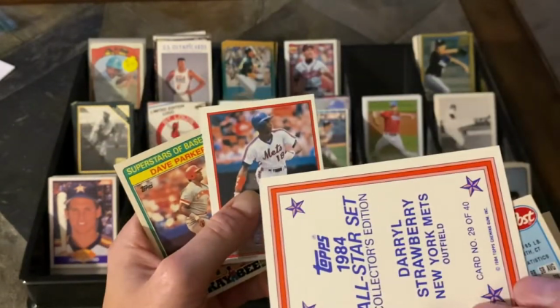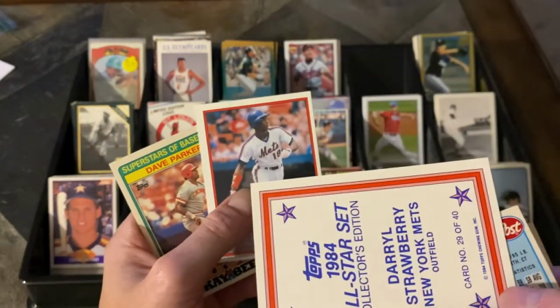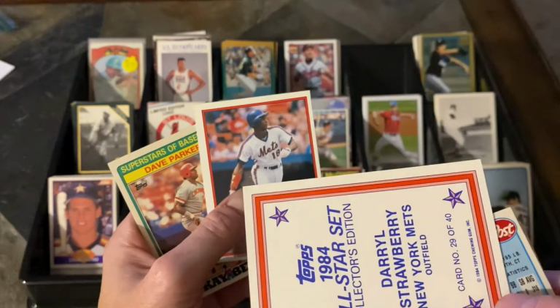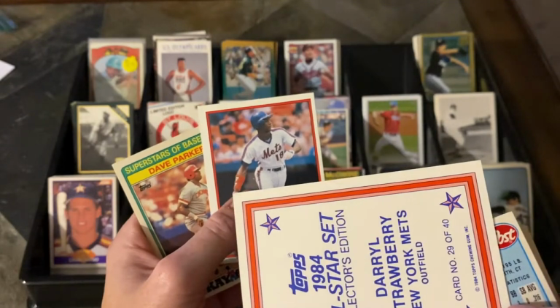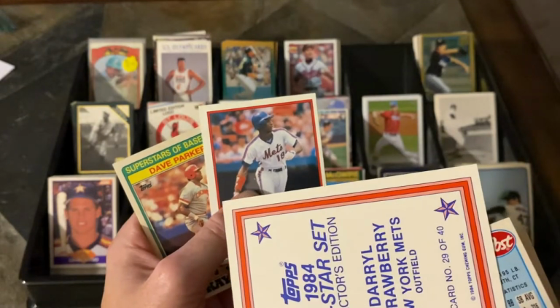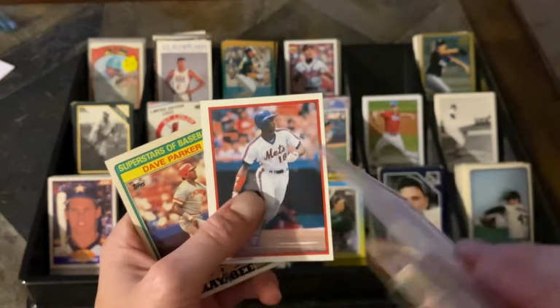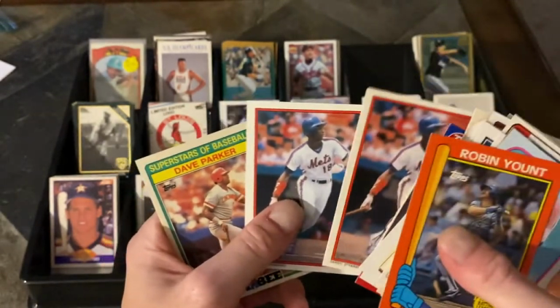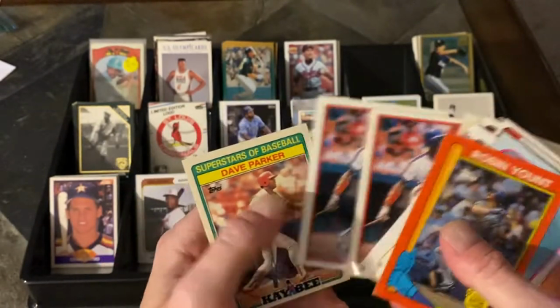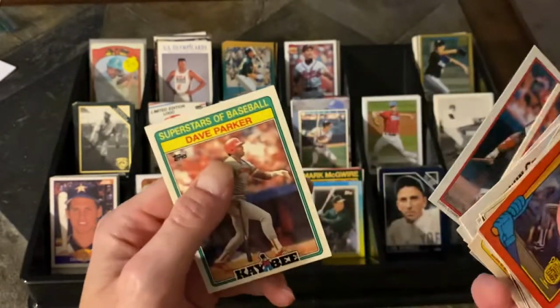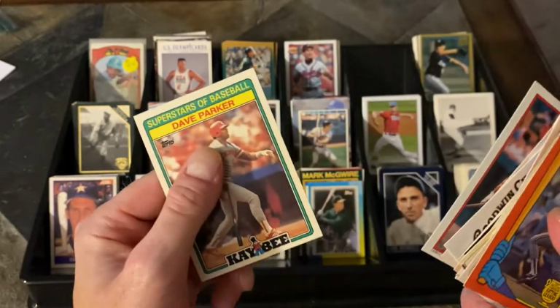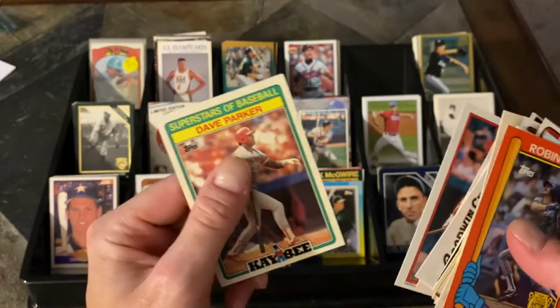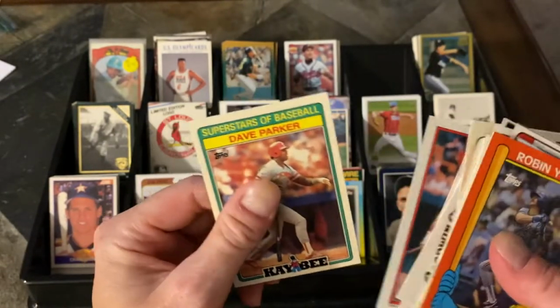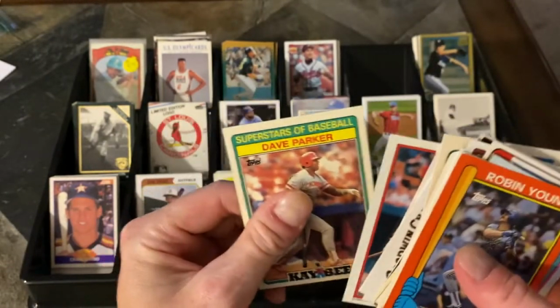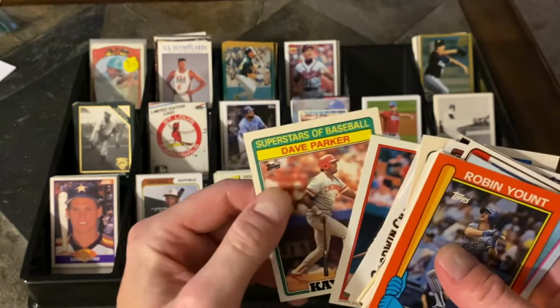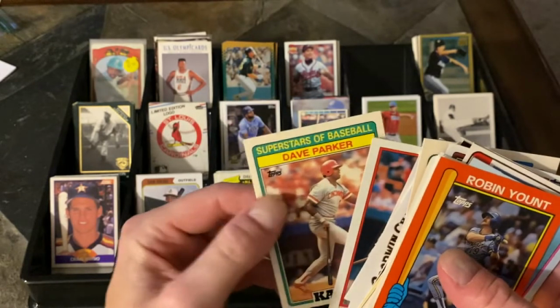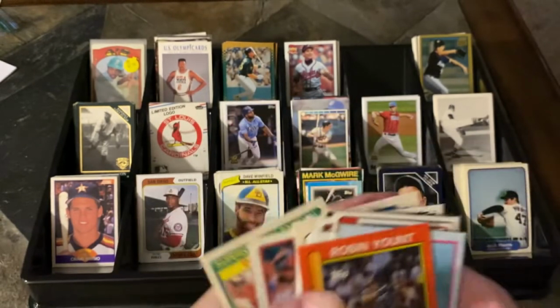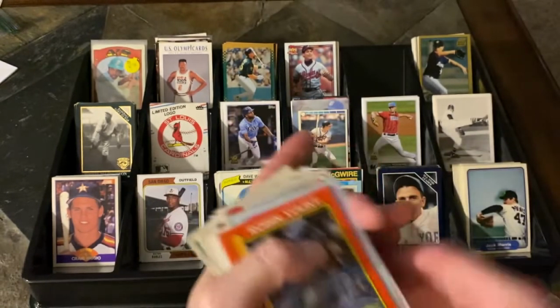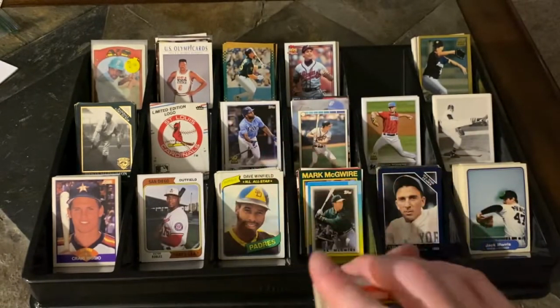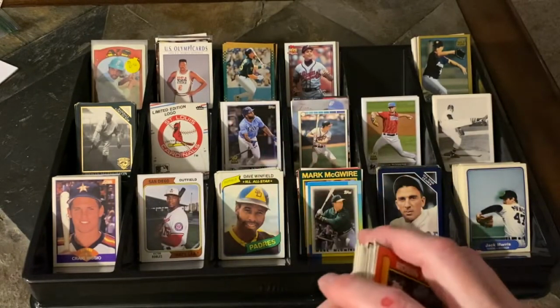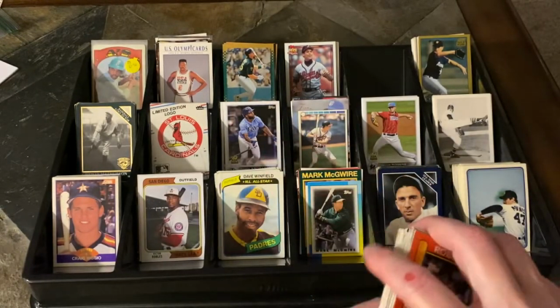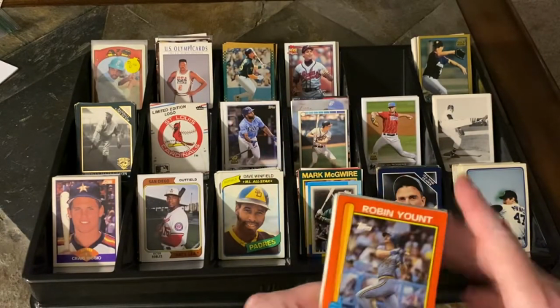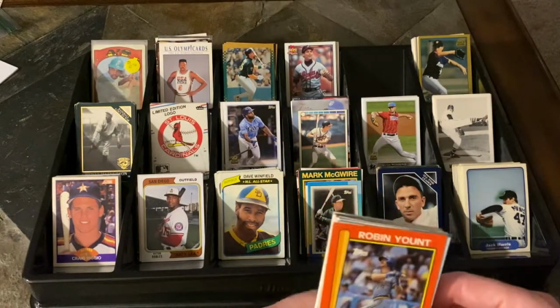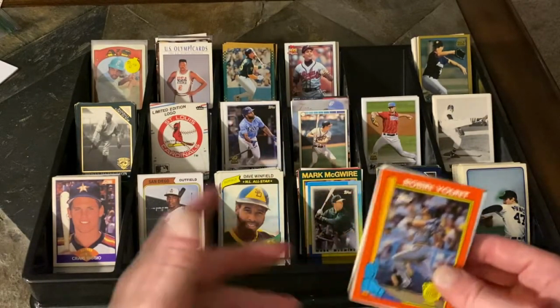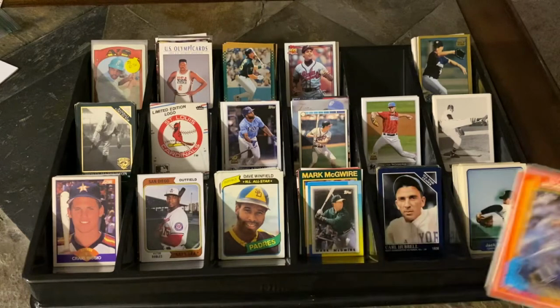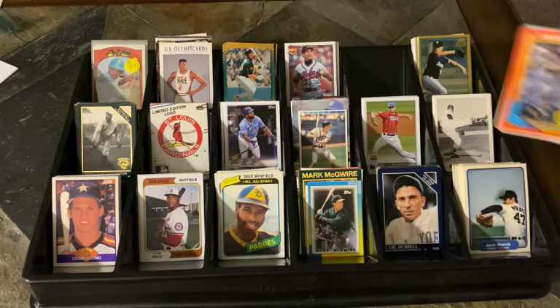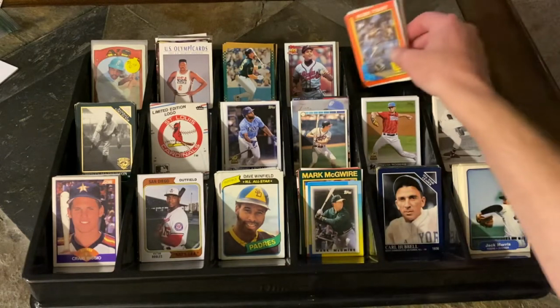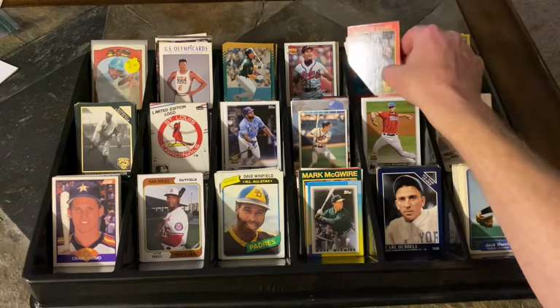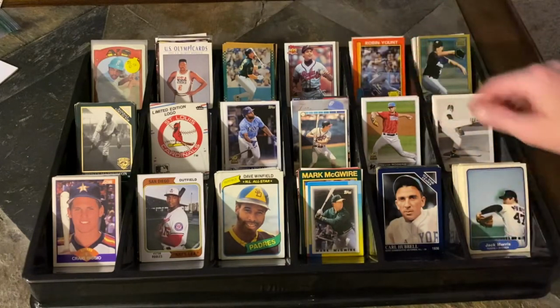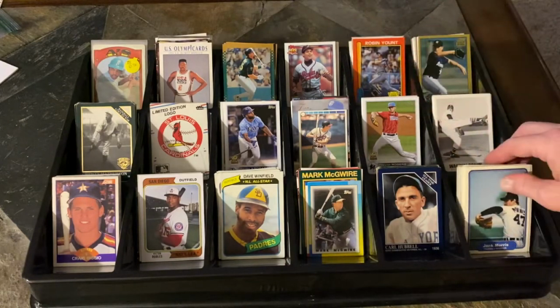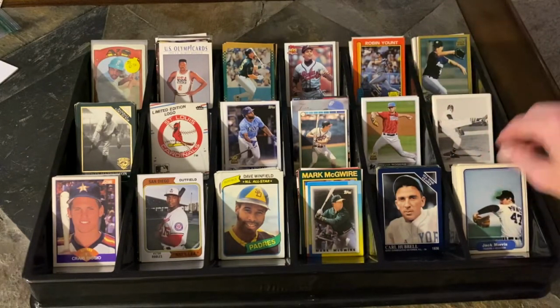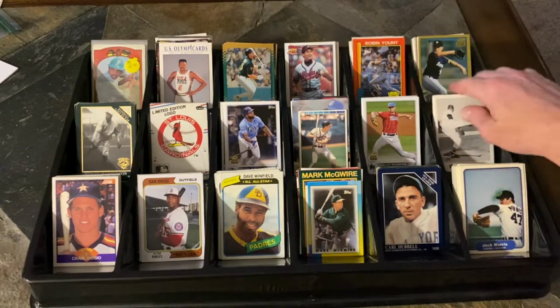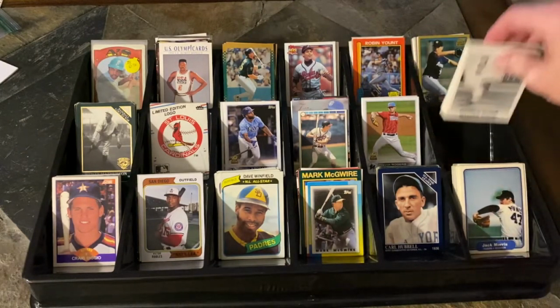The Topps Glossy looked great from 1984 — looked fantastic. And there's a Dave Parker KB Toys — that'll go to my friend. So those are great. The haul was fantastic. The oddballs are beautiful. Very happy to find those. We'll come back to those in a minute.